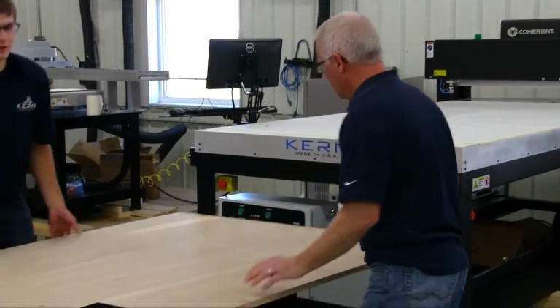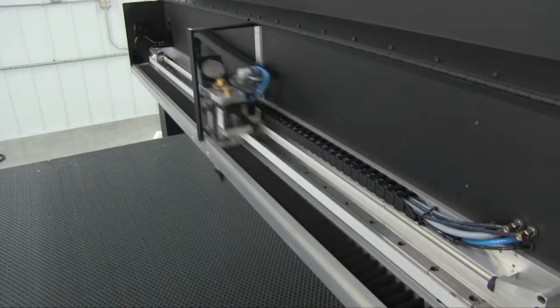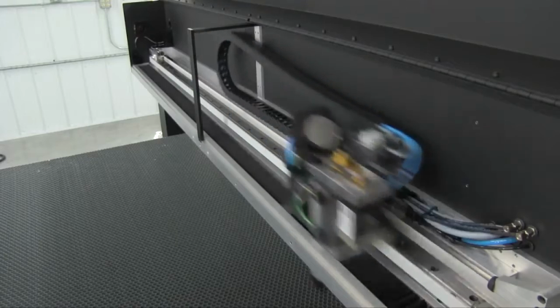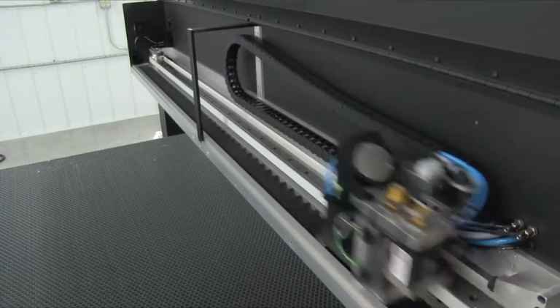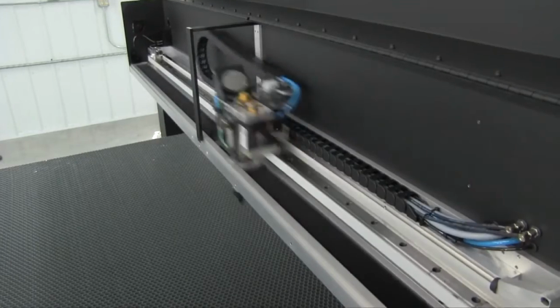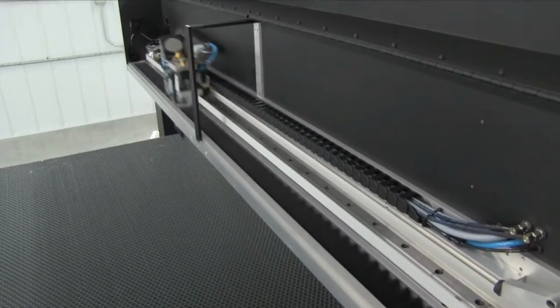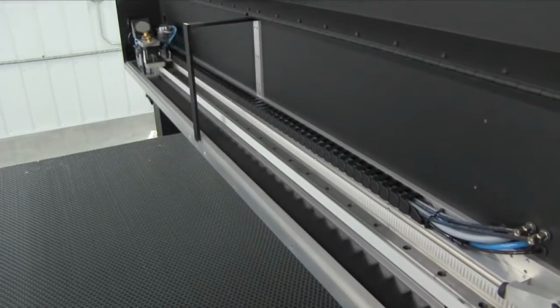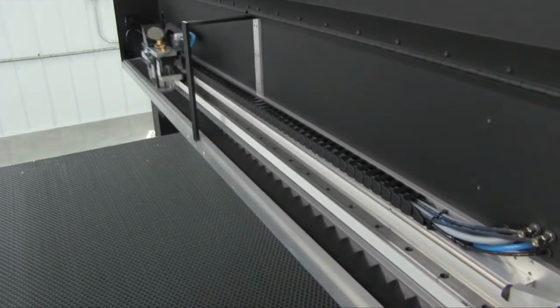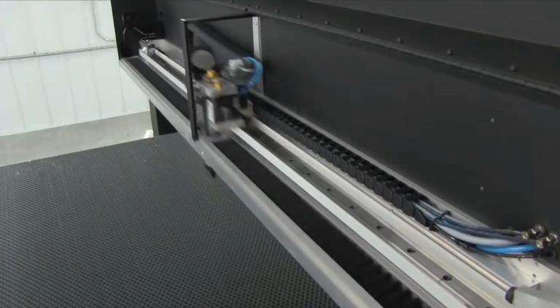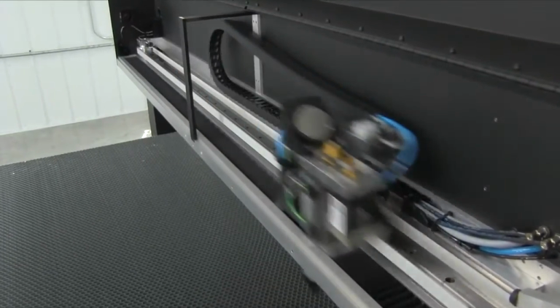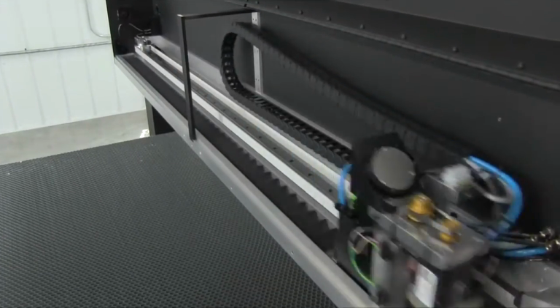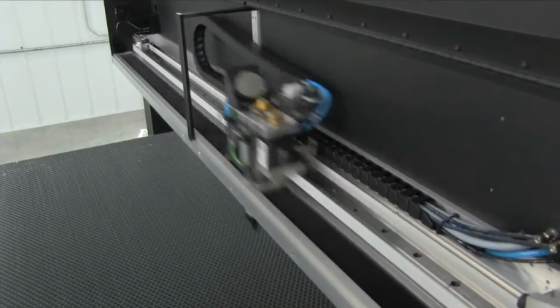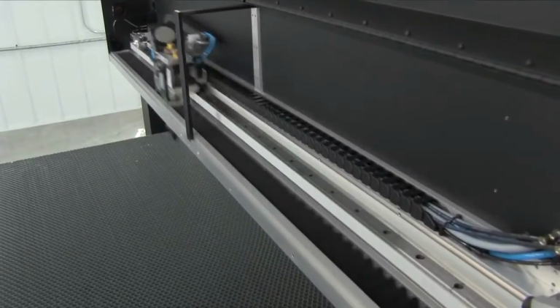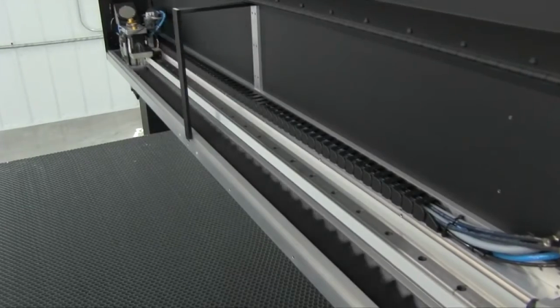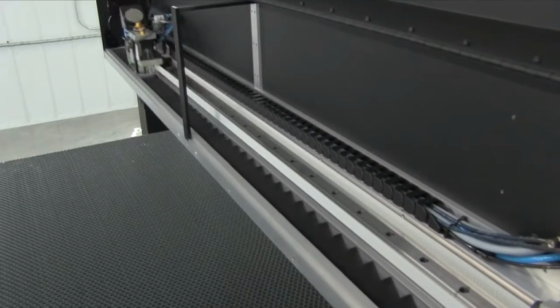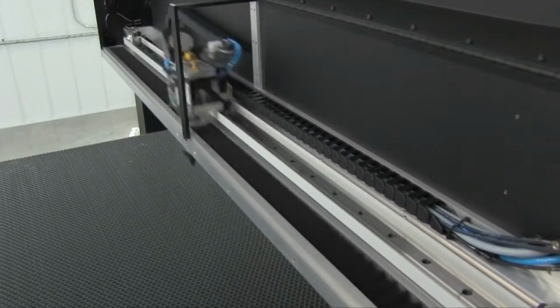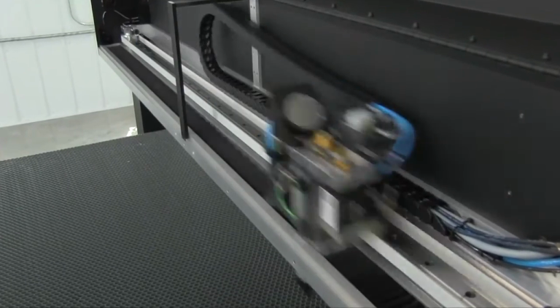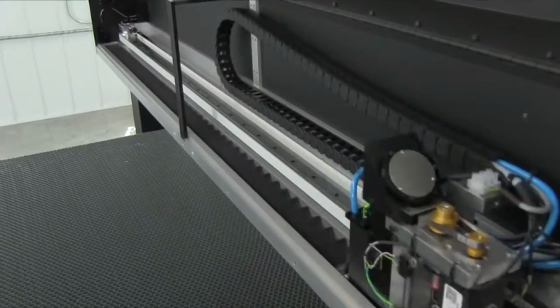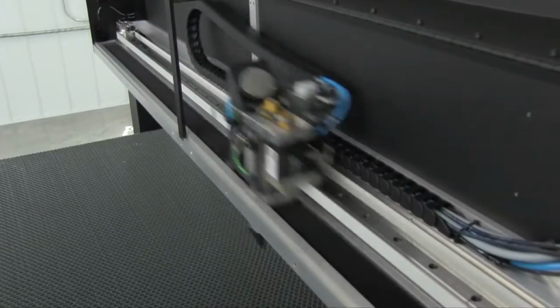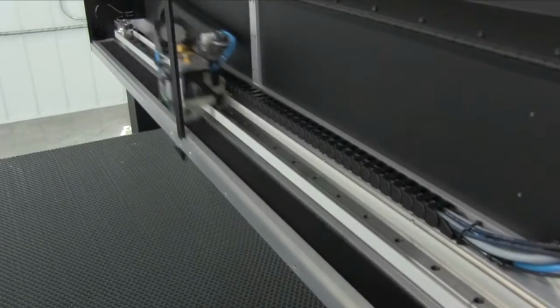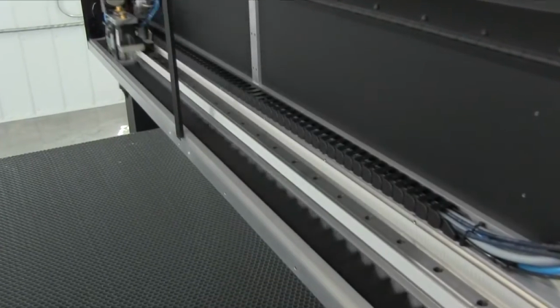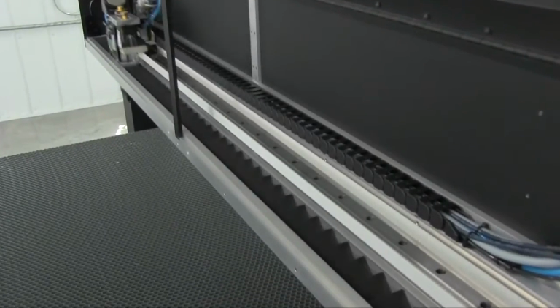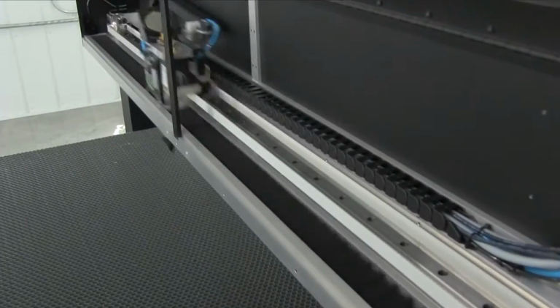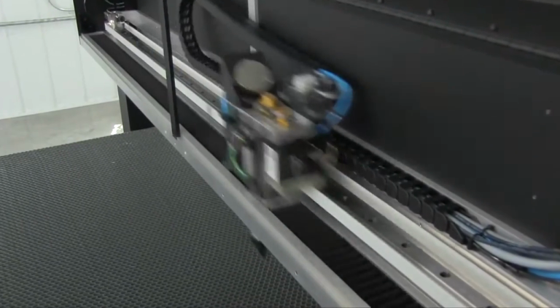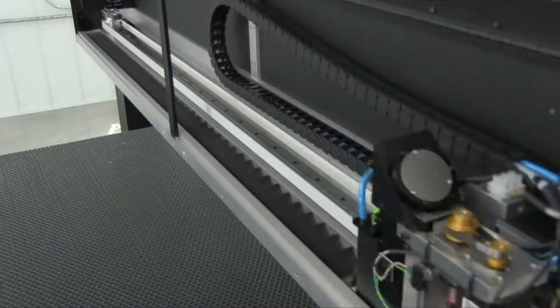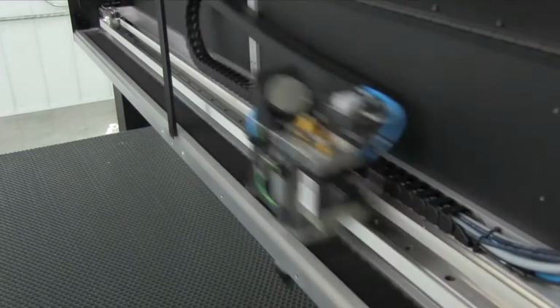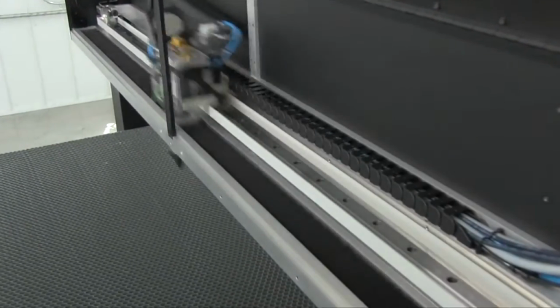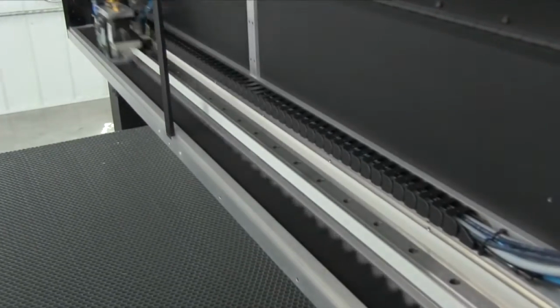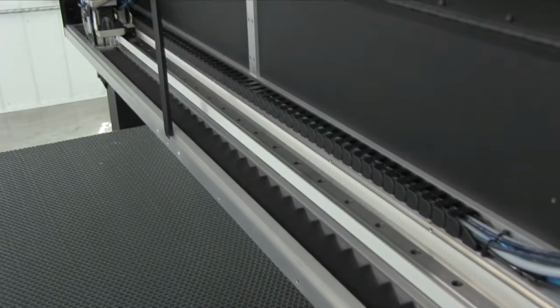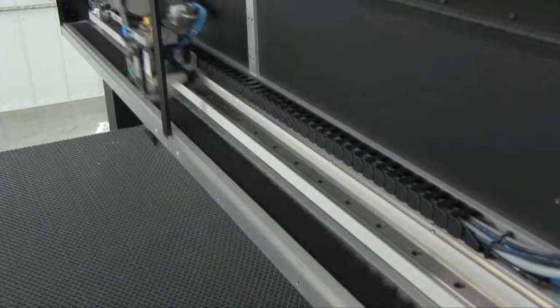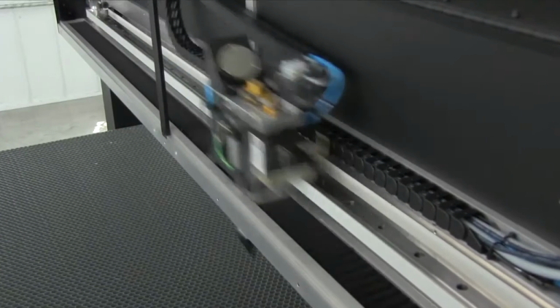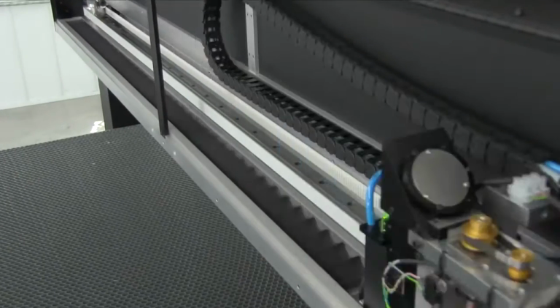The HSE motion package is powered by servo motors on both axes, allowing for engraving at speeds up to 150 inches per second and at 5 G's of acceleration.